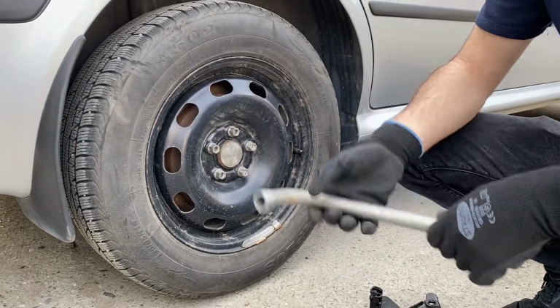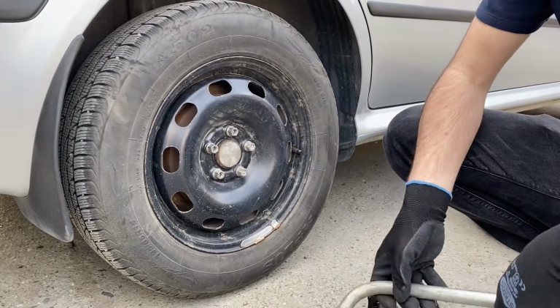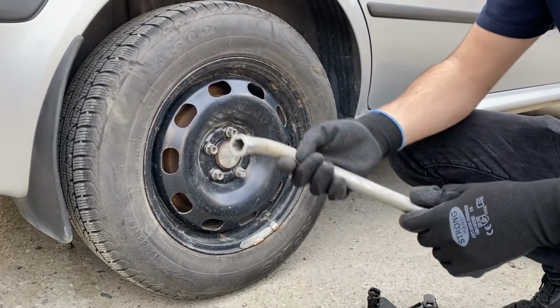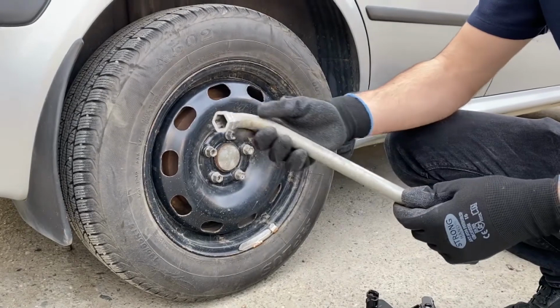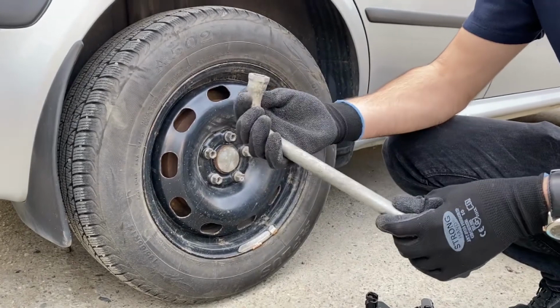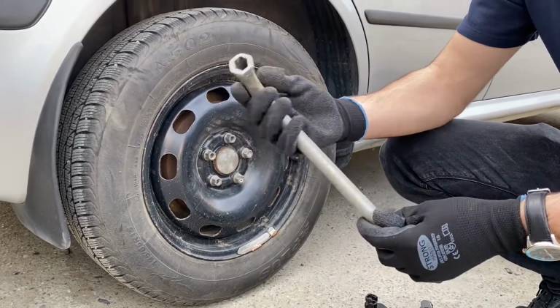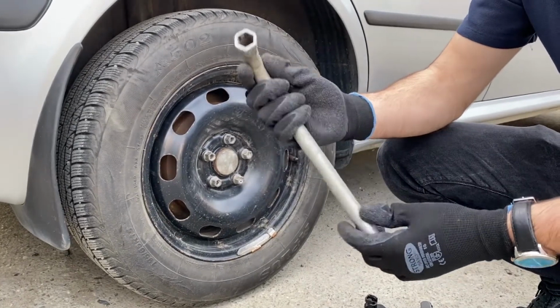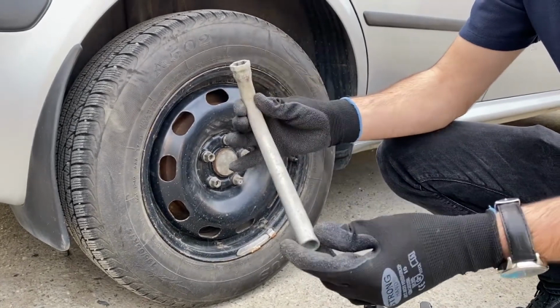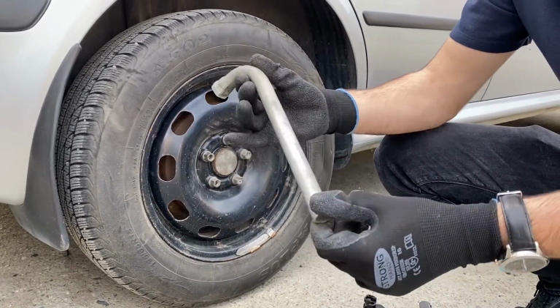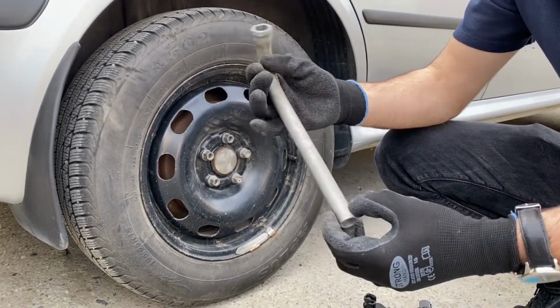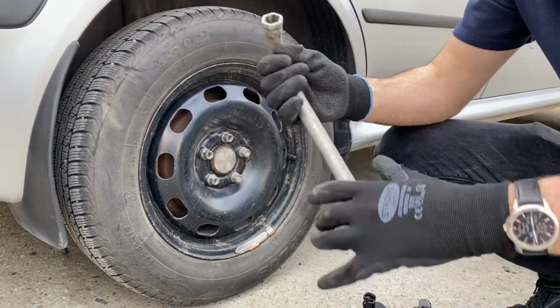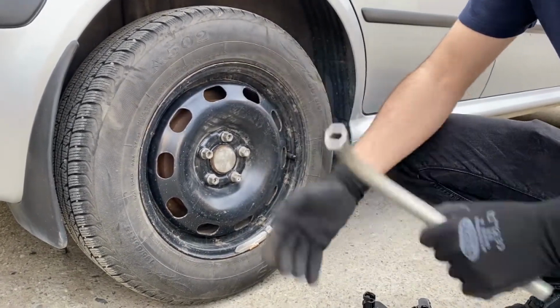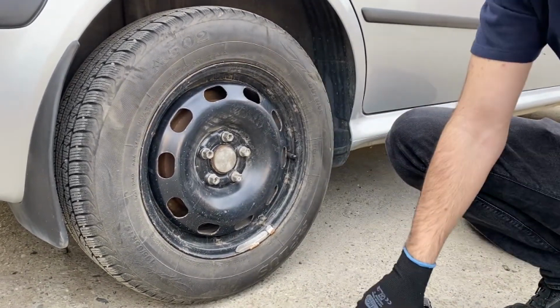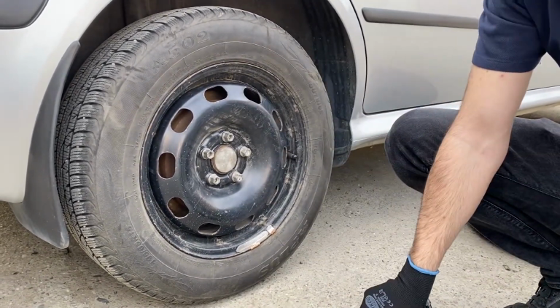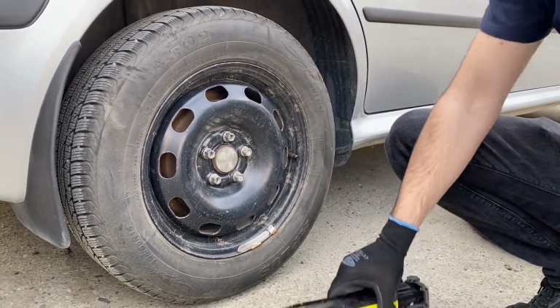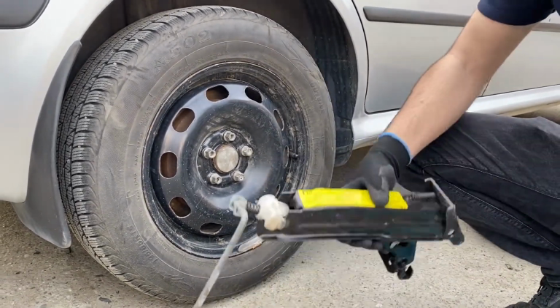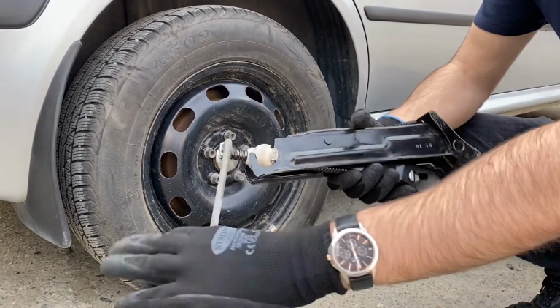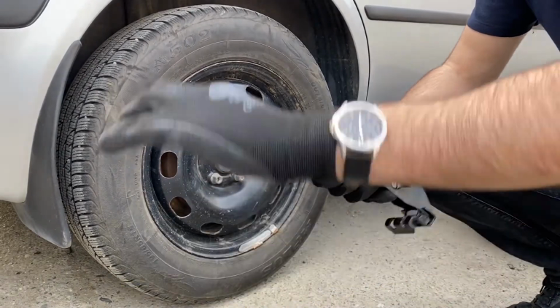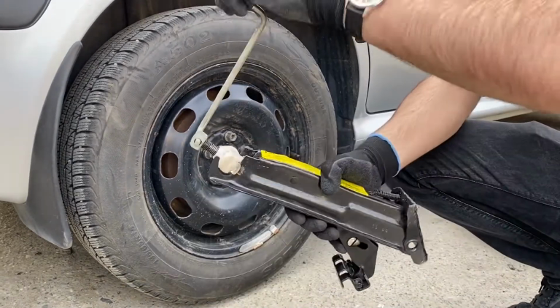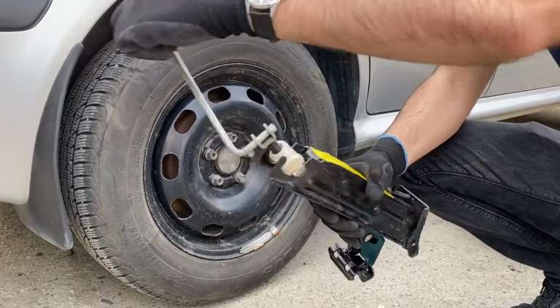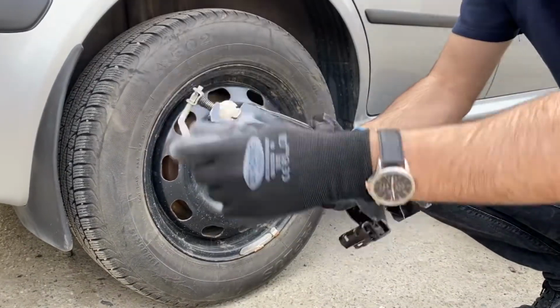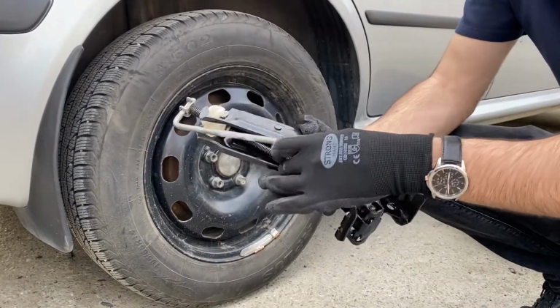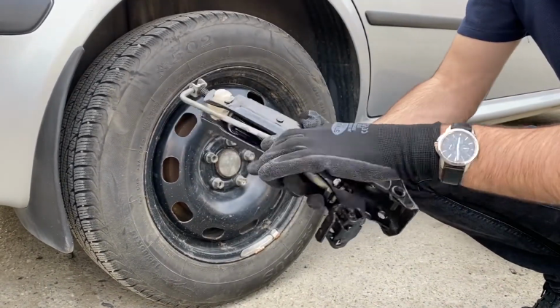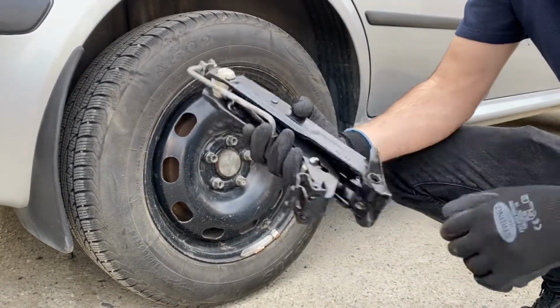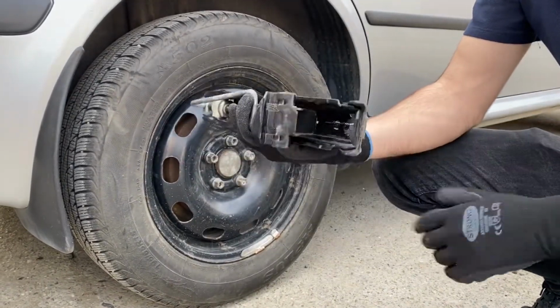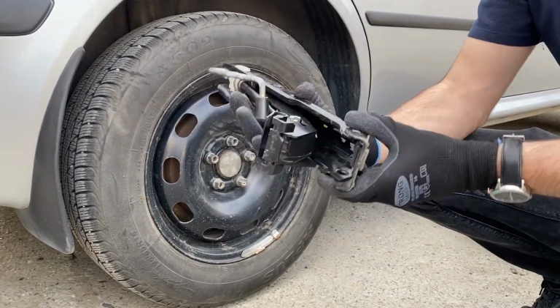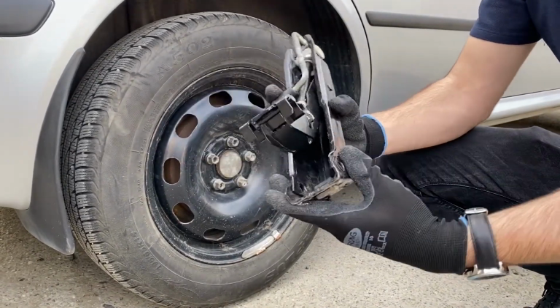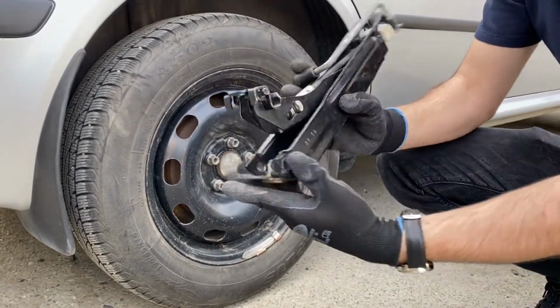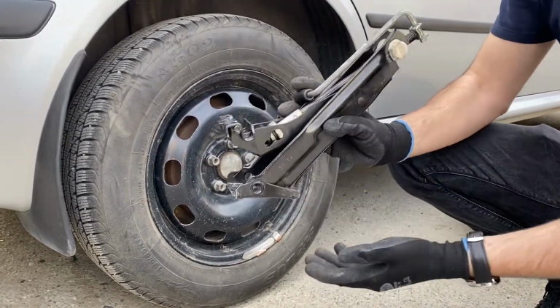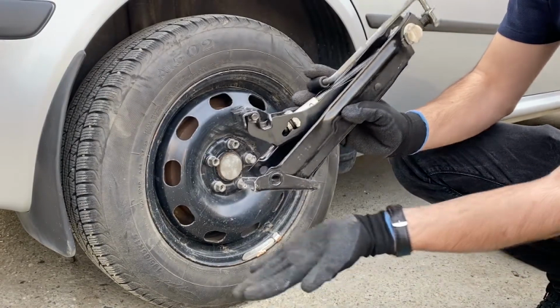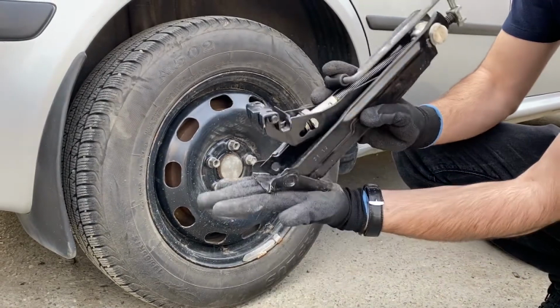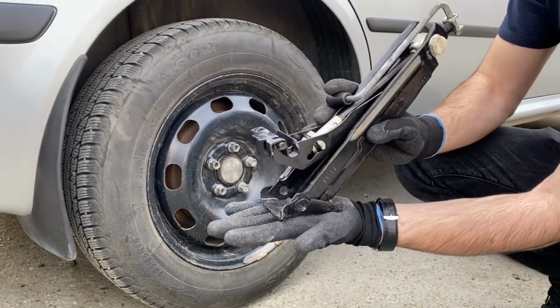Hello everybody, this is Vlad from Homemade Mechanic and today I'm going to show you how to properly change a tire. First up, these are the tools that you are going to use. You'll find yours in your toolbox in your trunk.